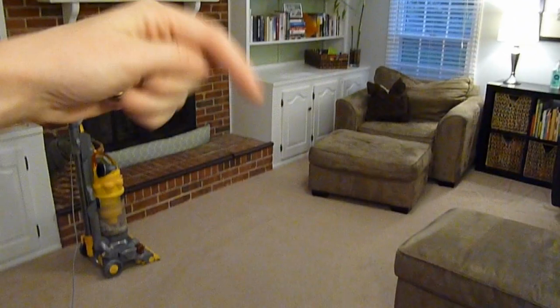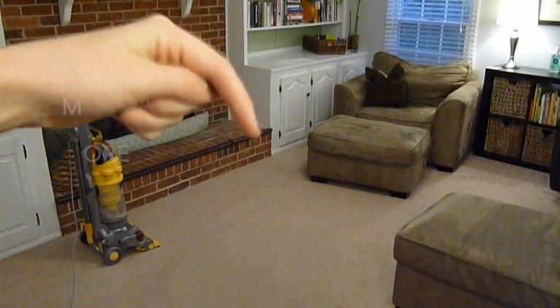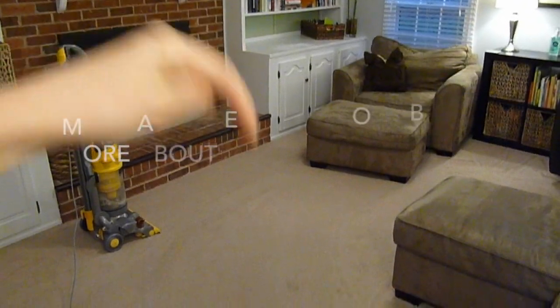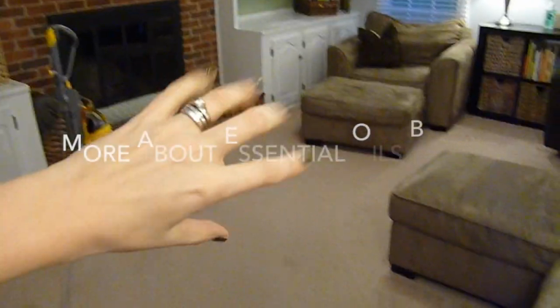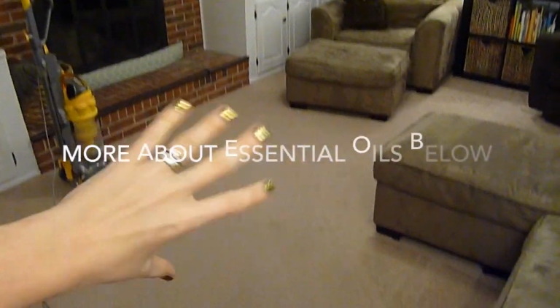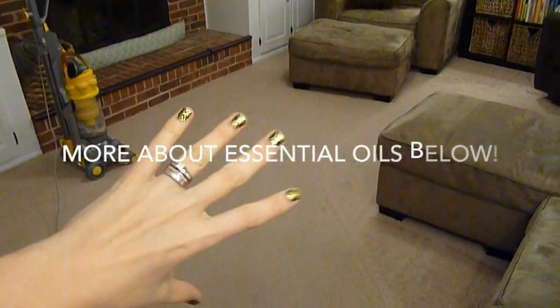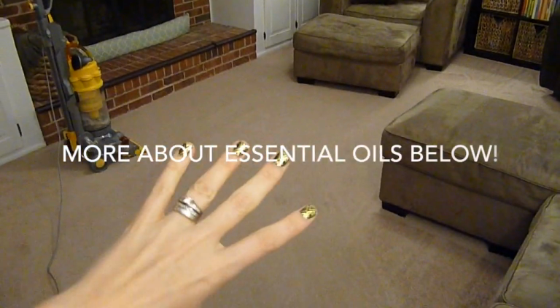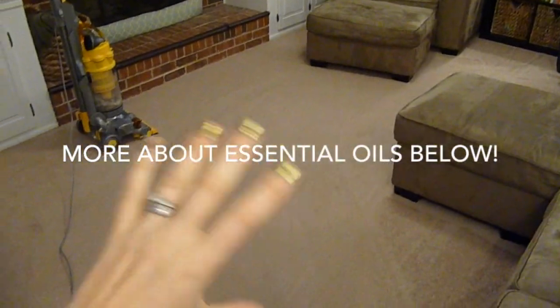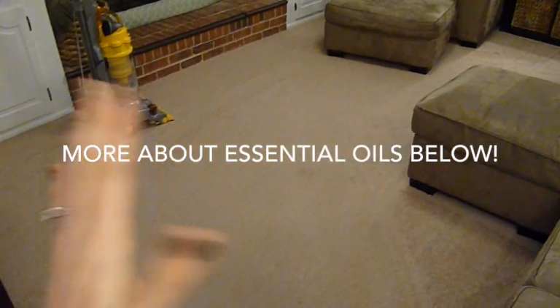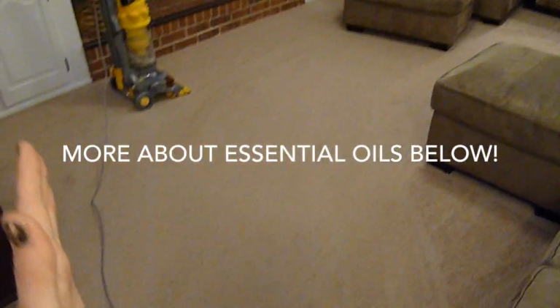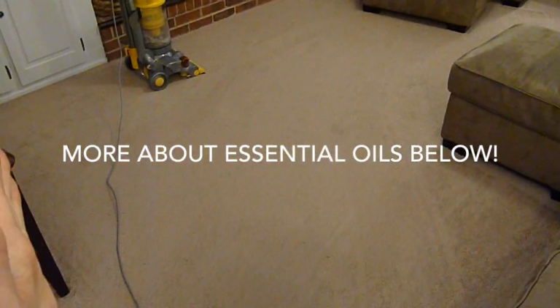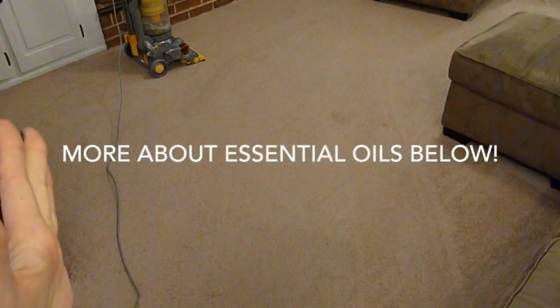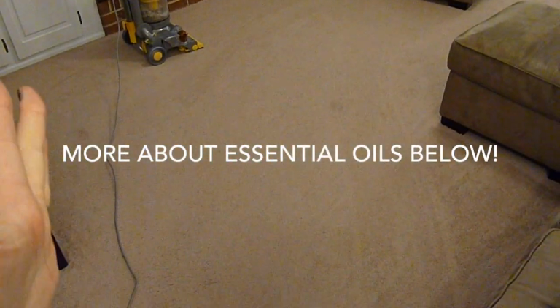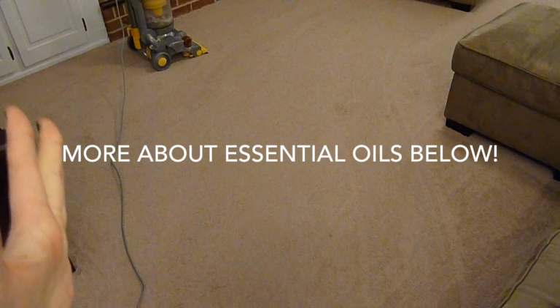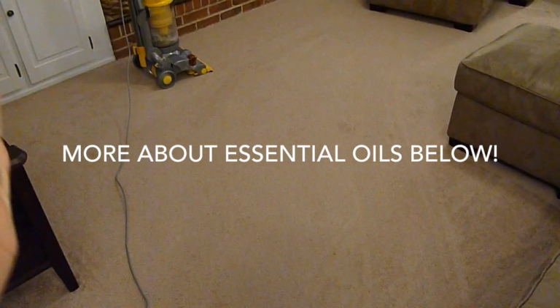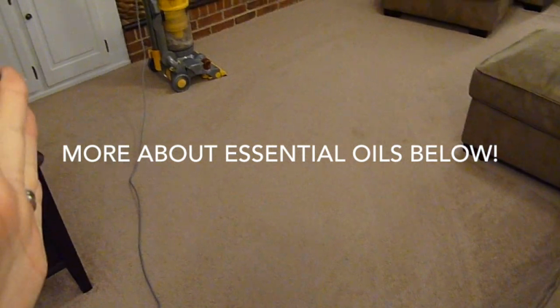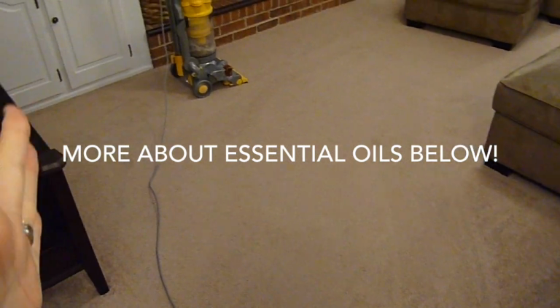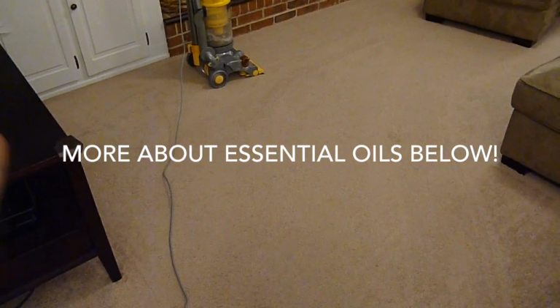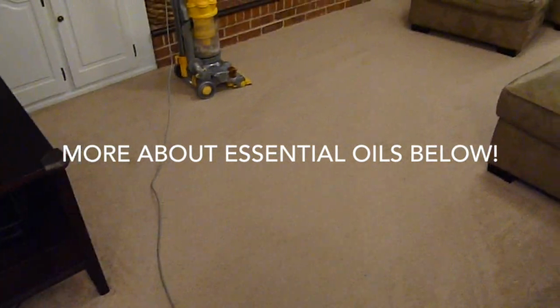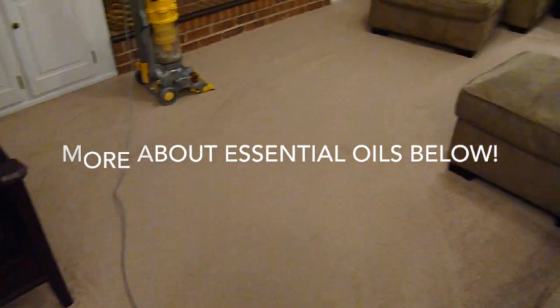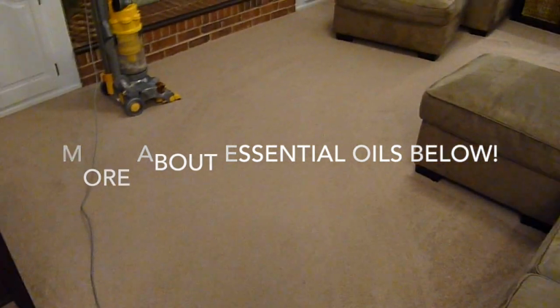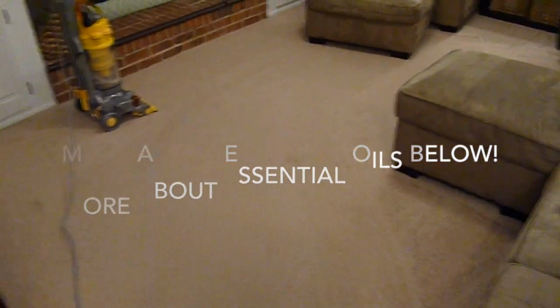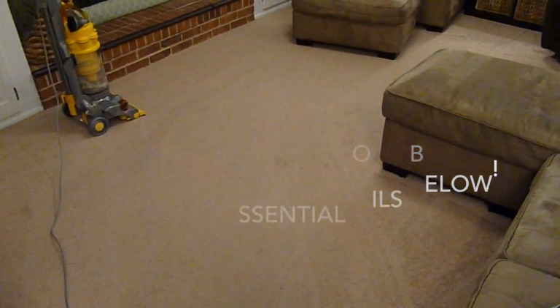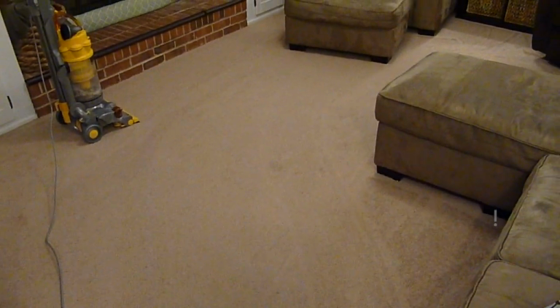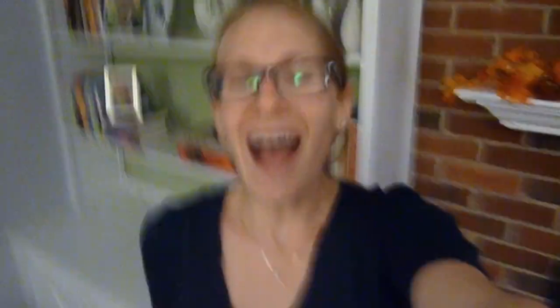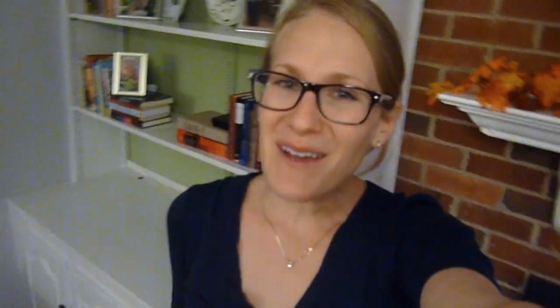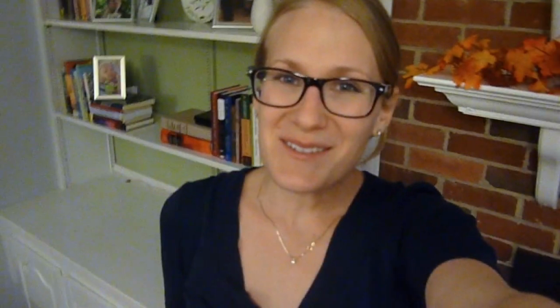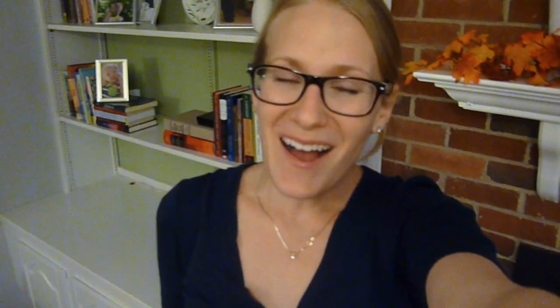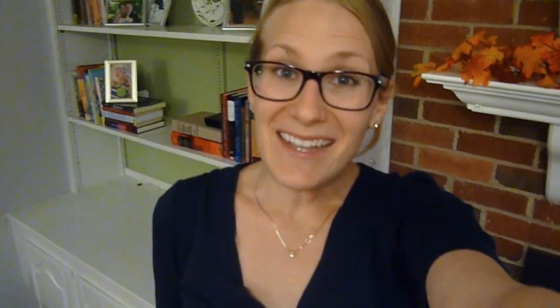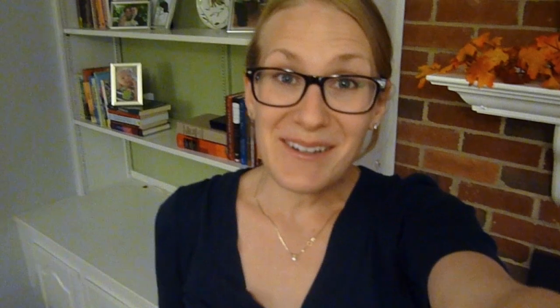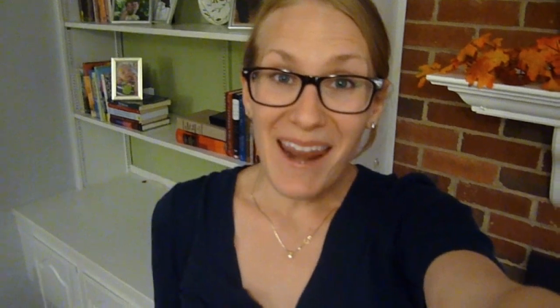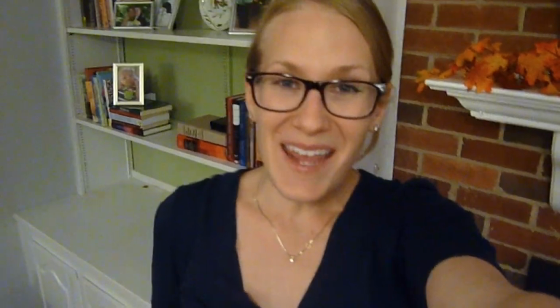I'll put a link in my blog post down below if you're interested in where you can find stuff like that. Because this method is awesome and a great way to clean your house on the cheap. I hope you guys are doing well and I'll see you in my next video.